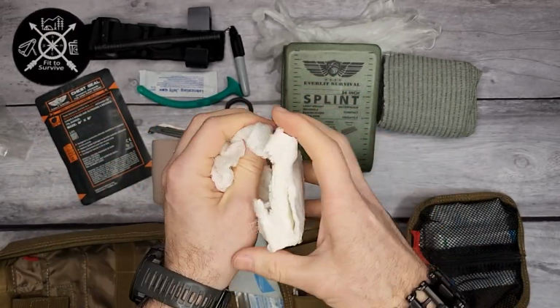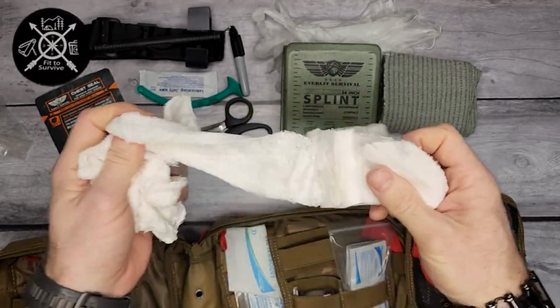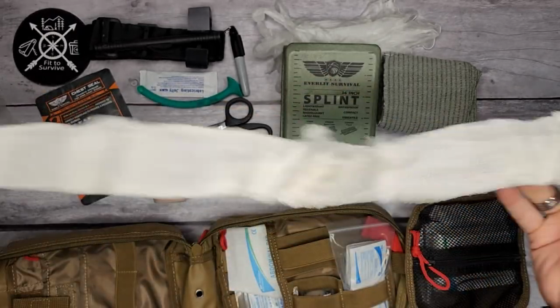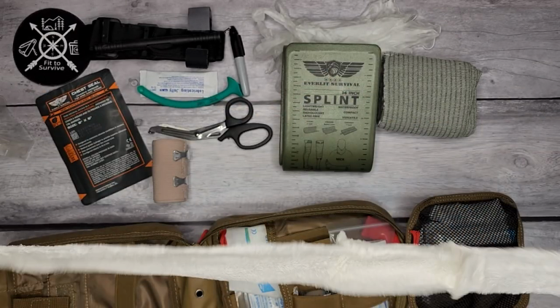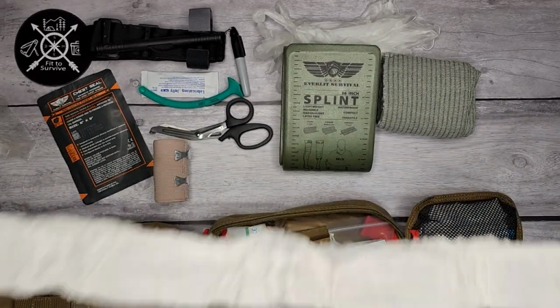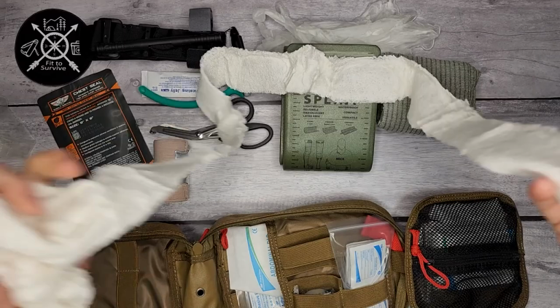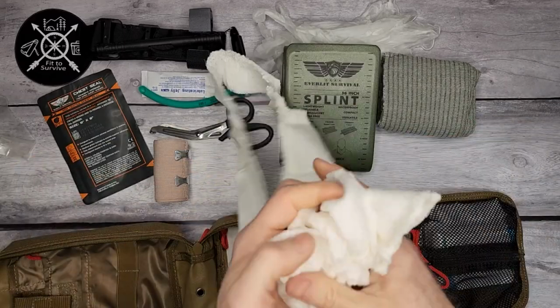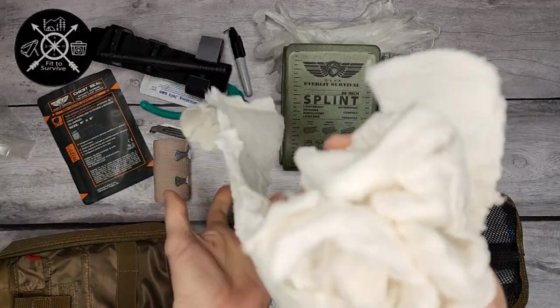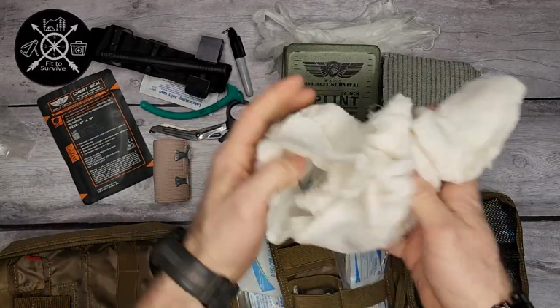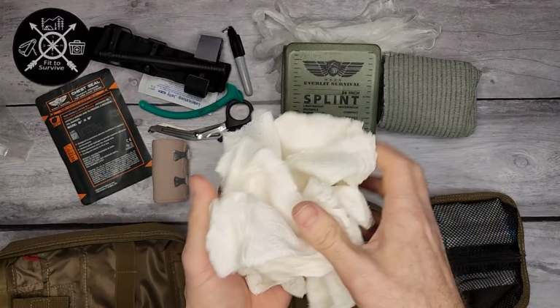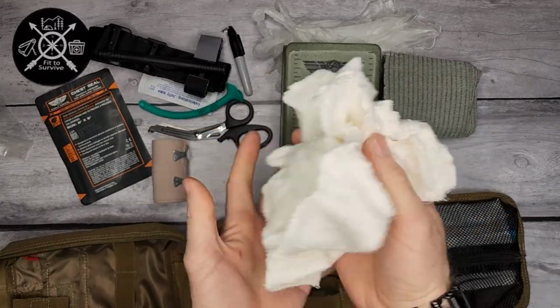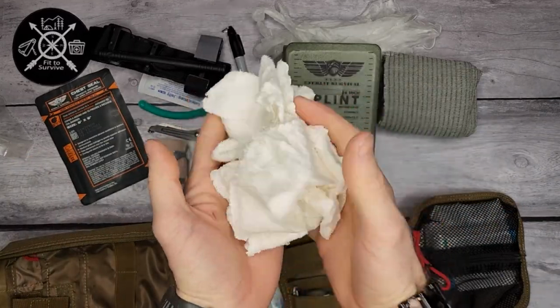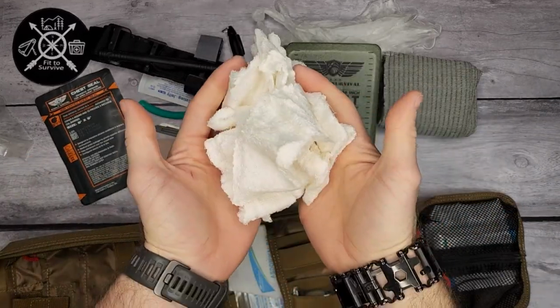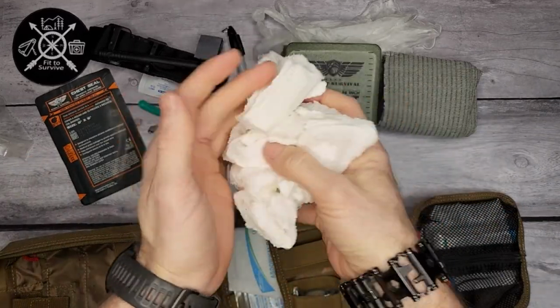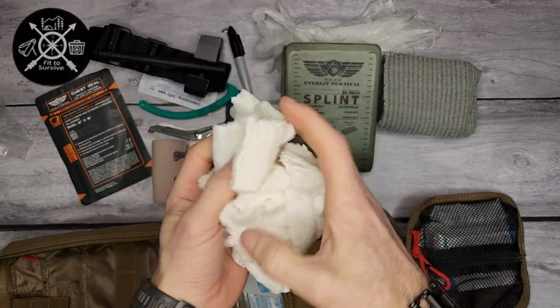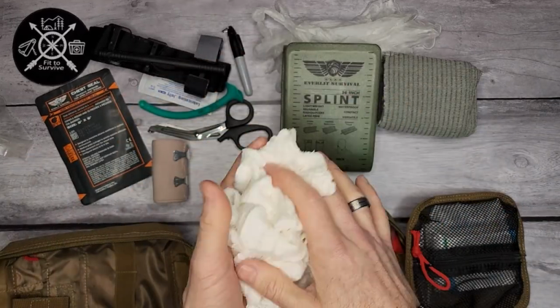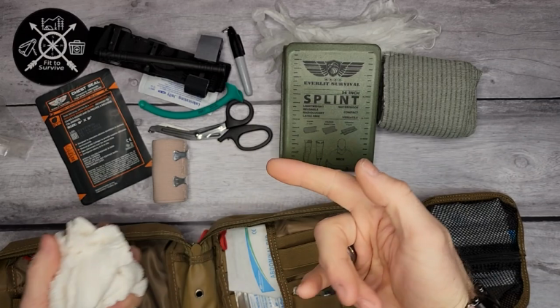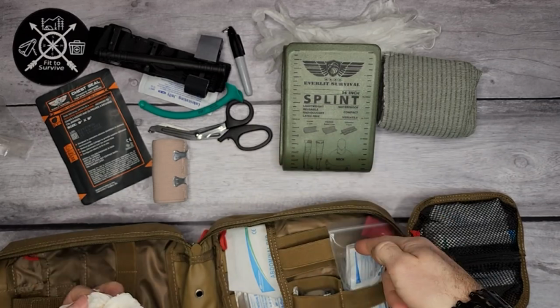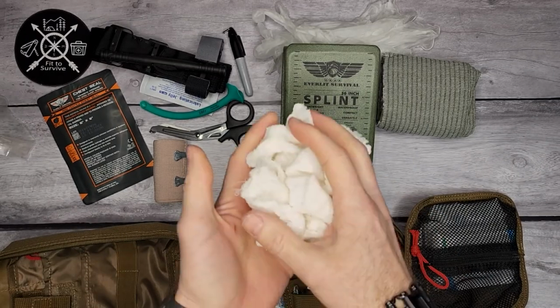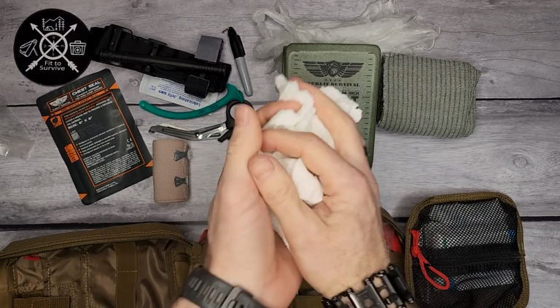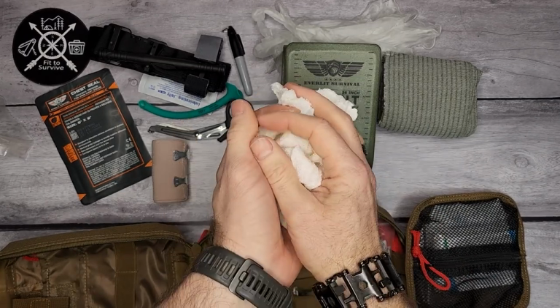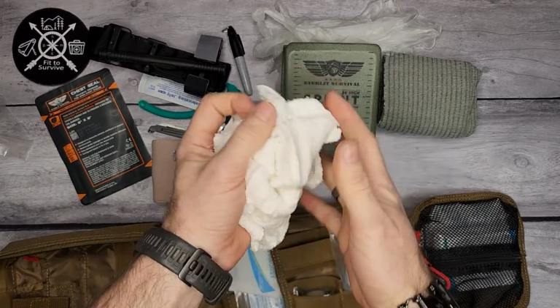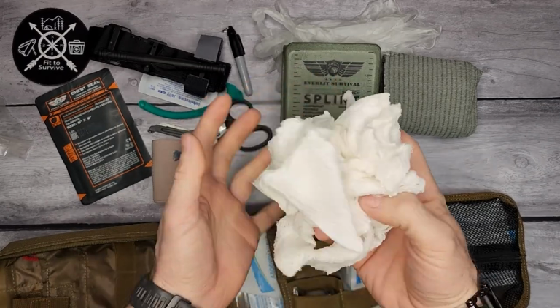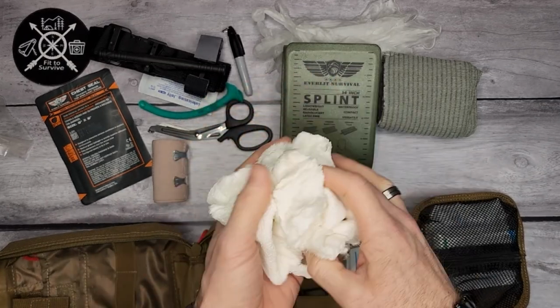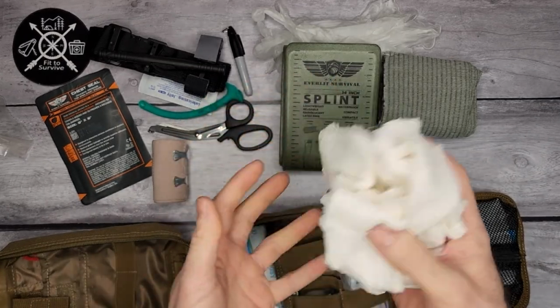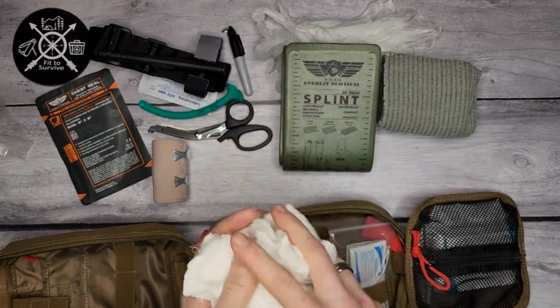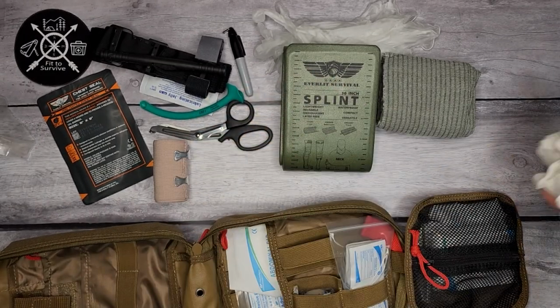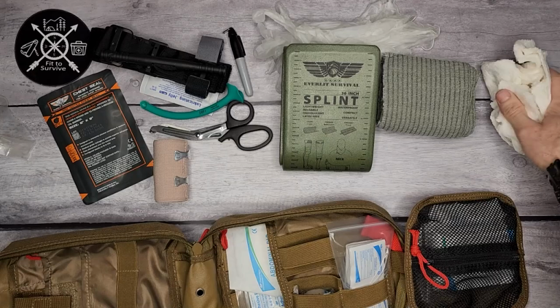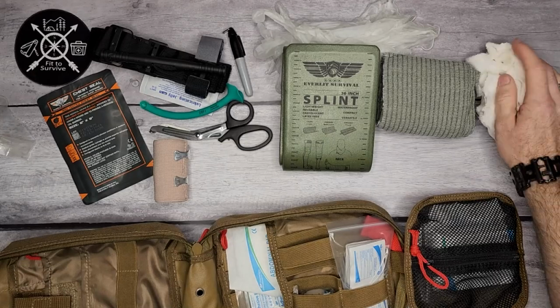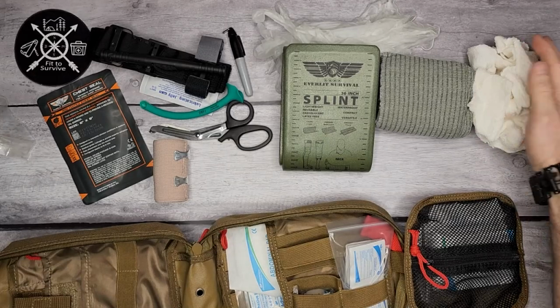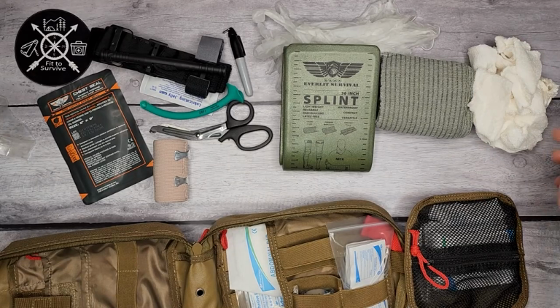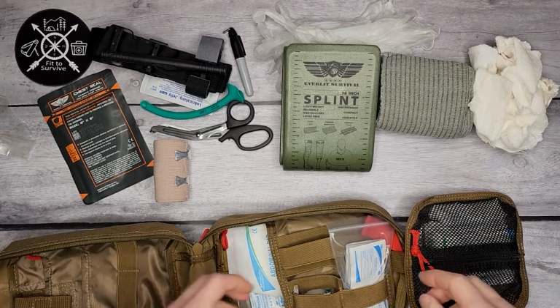Once you pull it all out, that's actually a whole lot of gauze. Being vacuumed down, it took up just a small little bit of space — that was their vacuum-packed gauze.